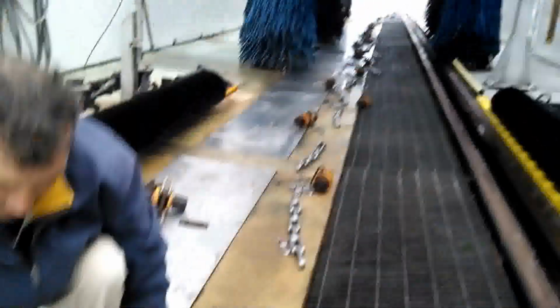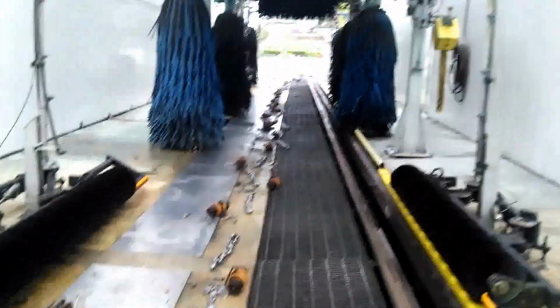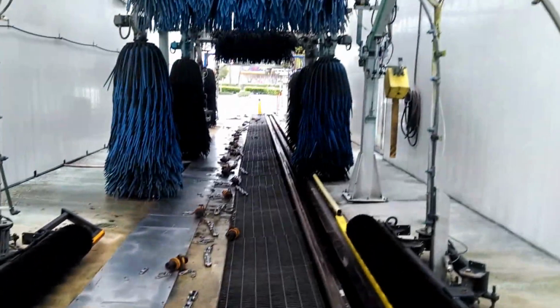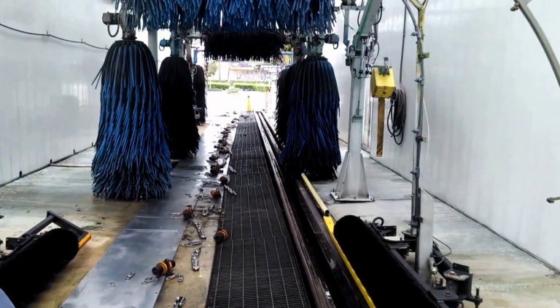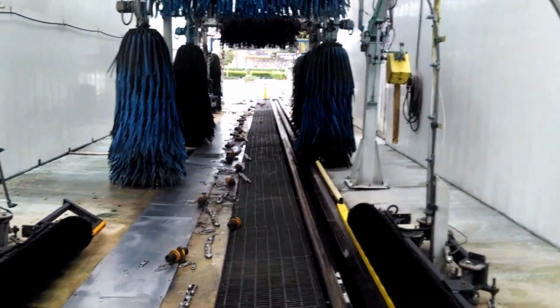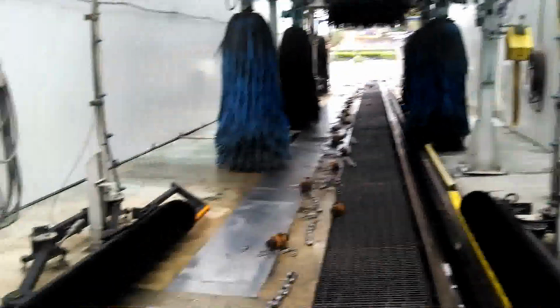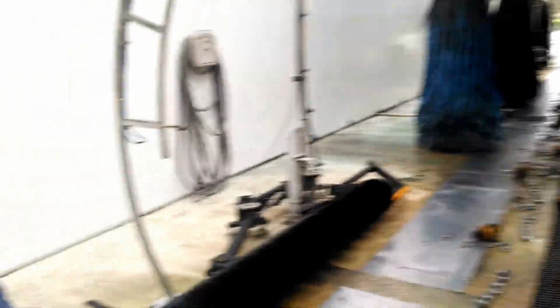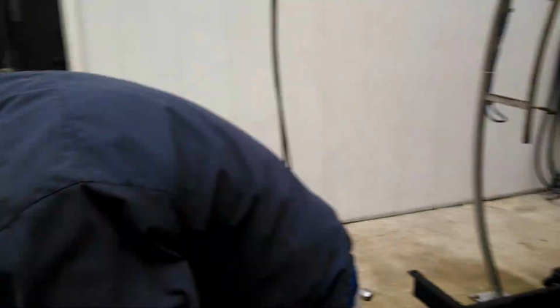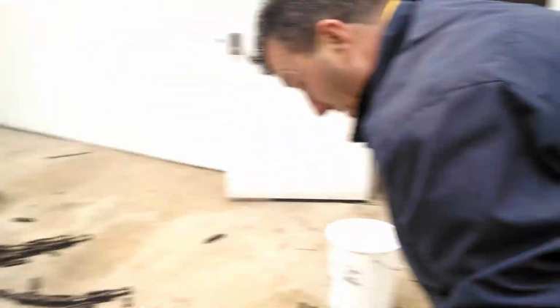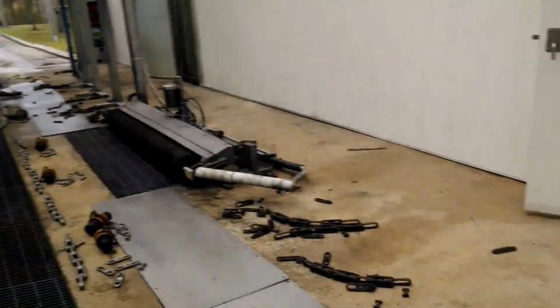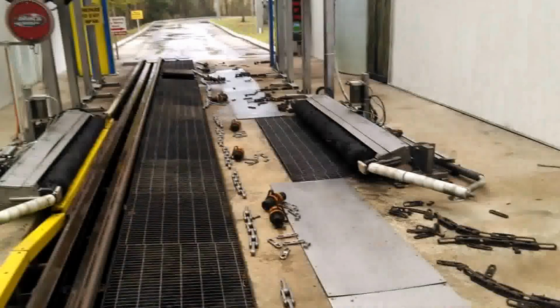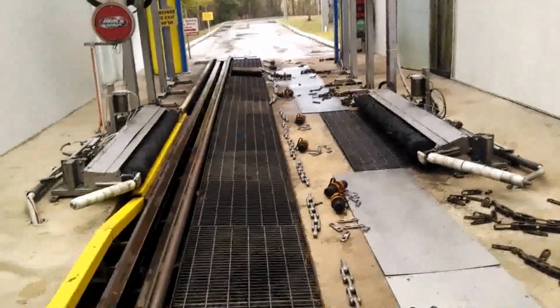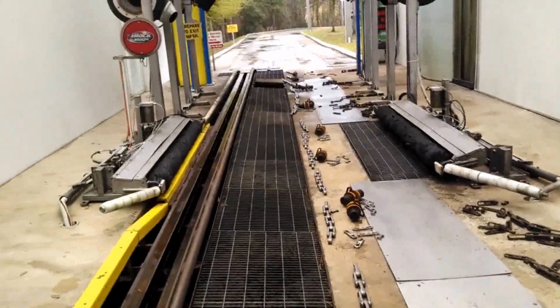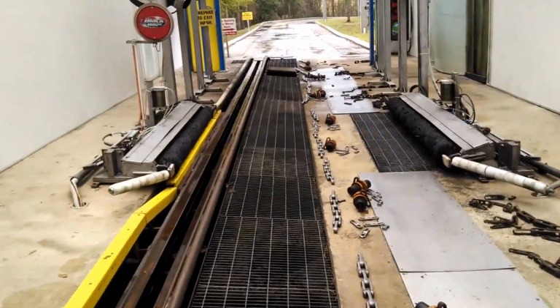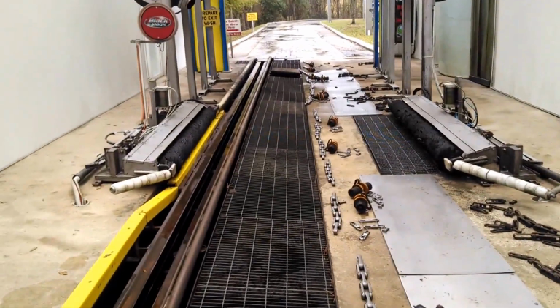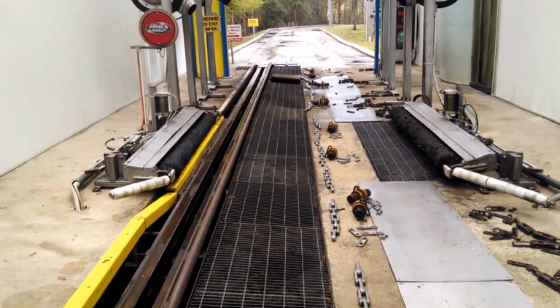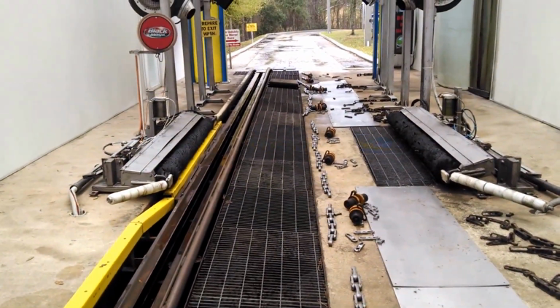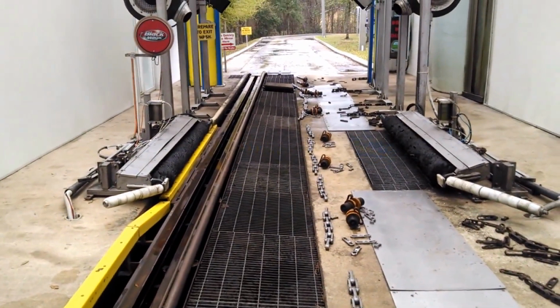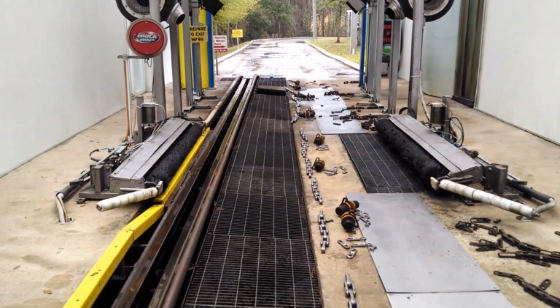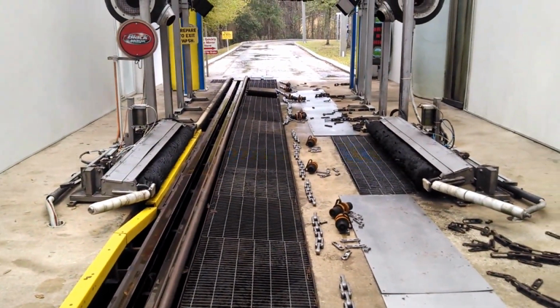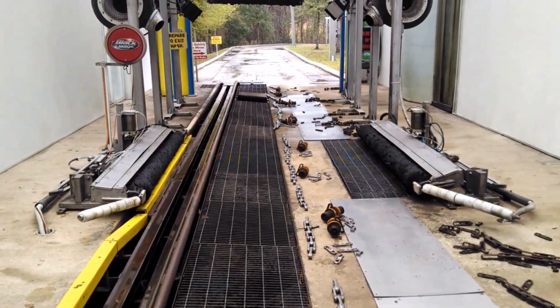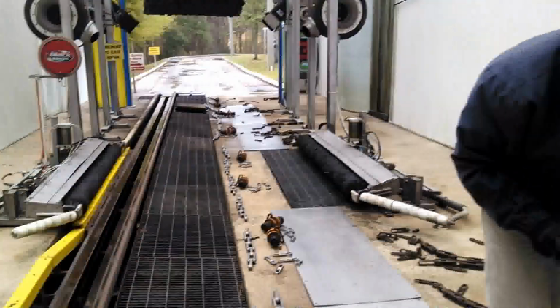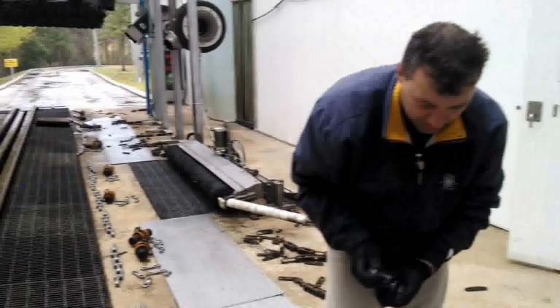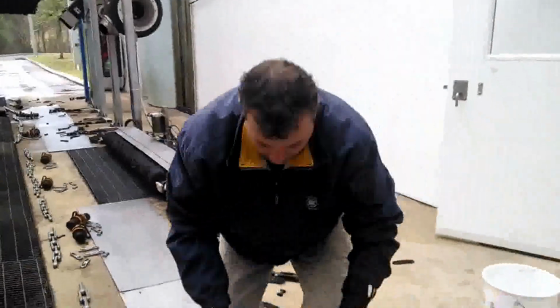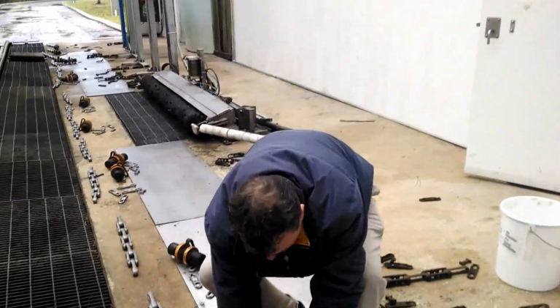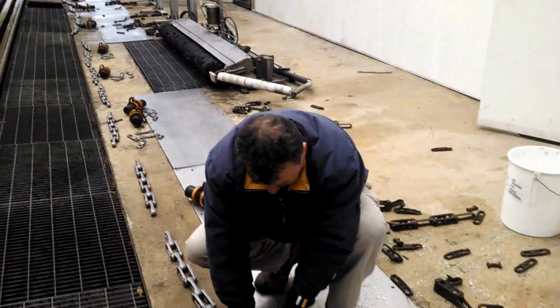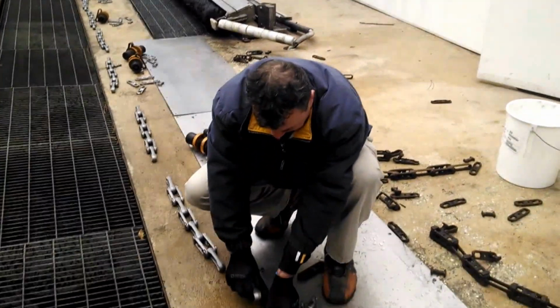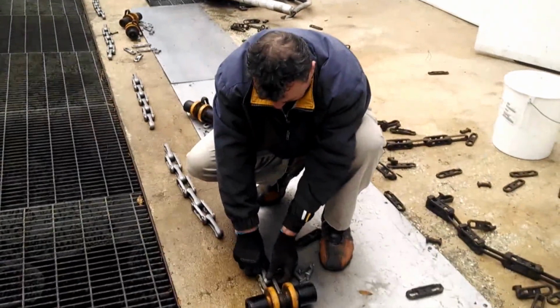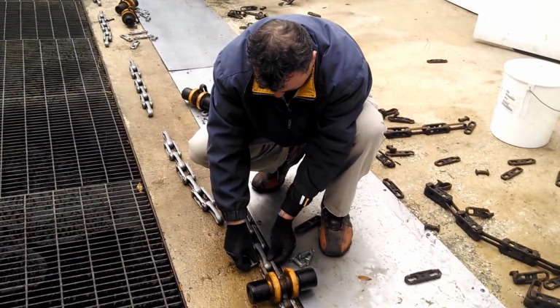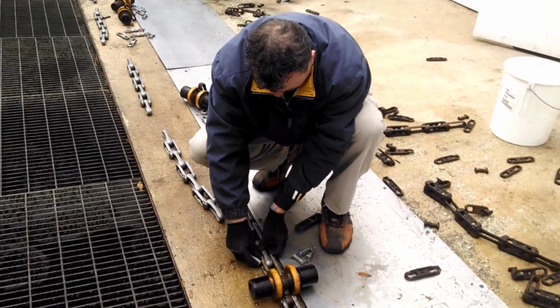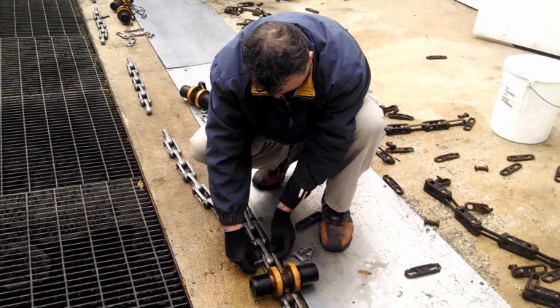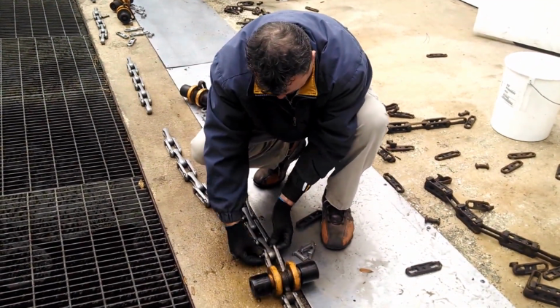Now we just have to get all the conveyor down there, and that means we're half done. Then we have to flip it around and do the other half of the conveyor. Nice job, Darko. Thank you.